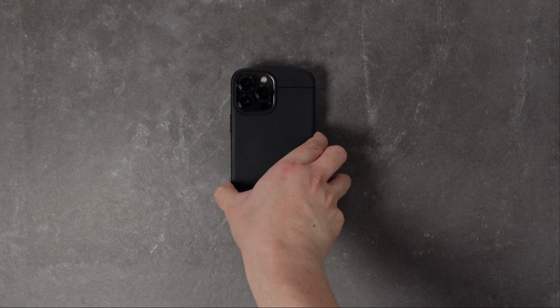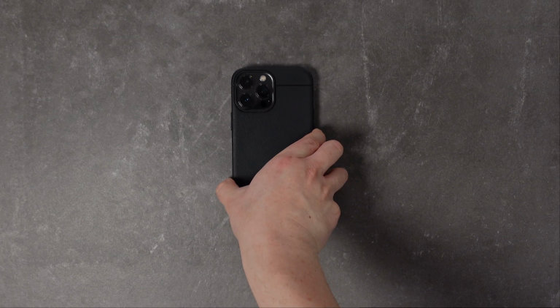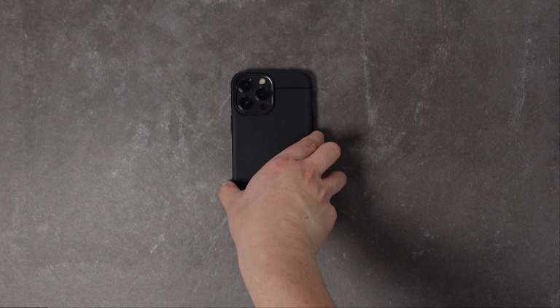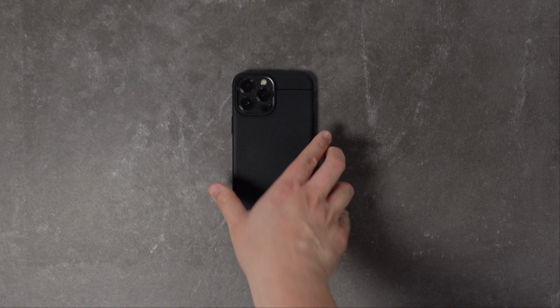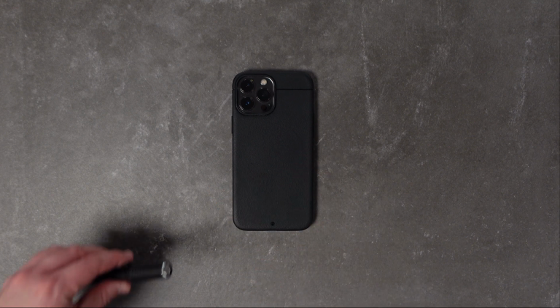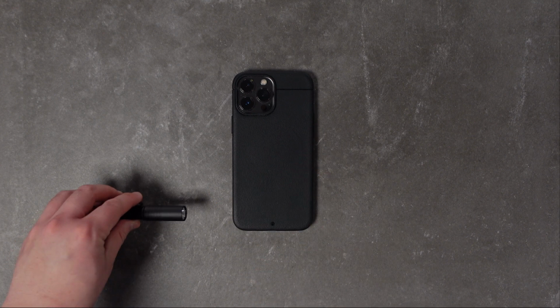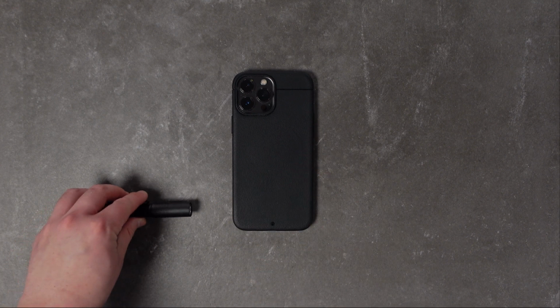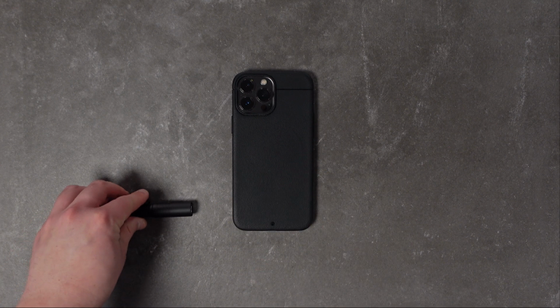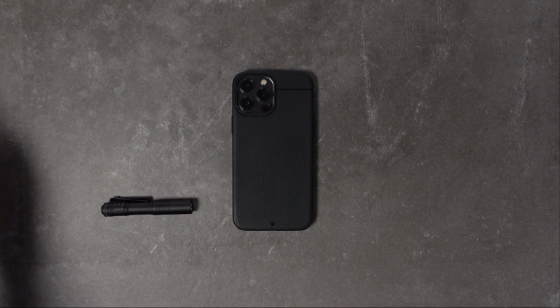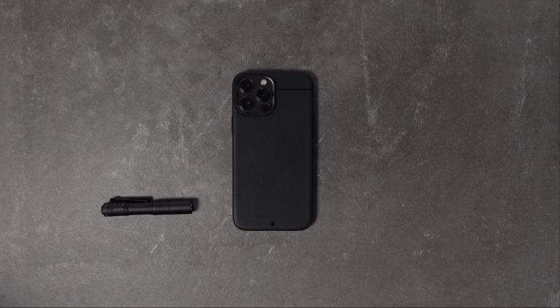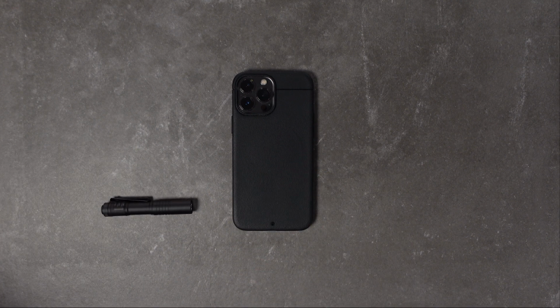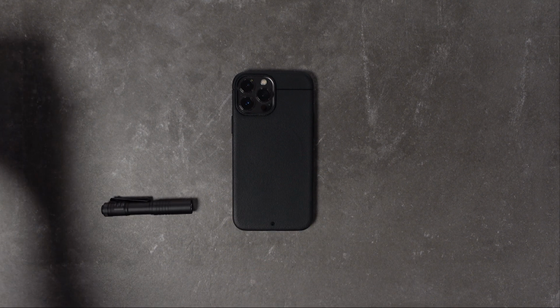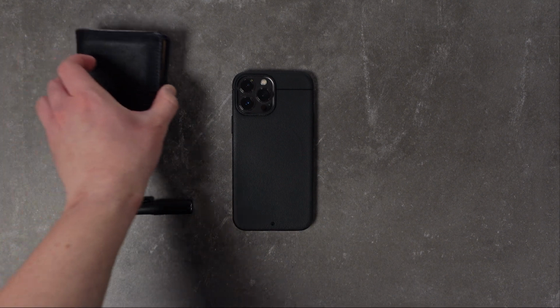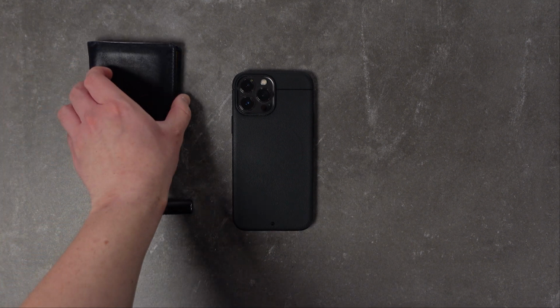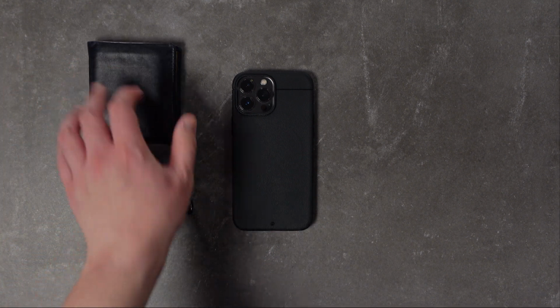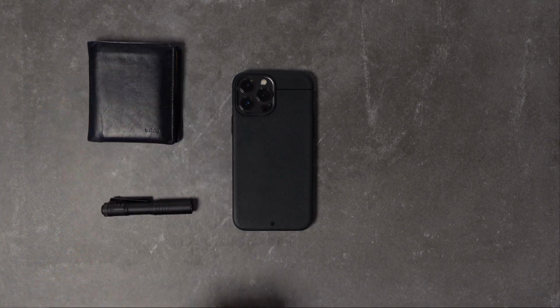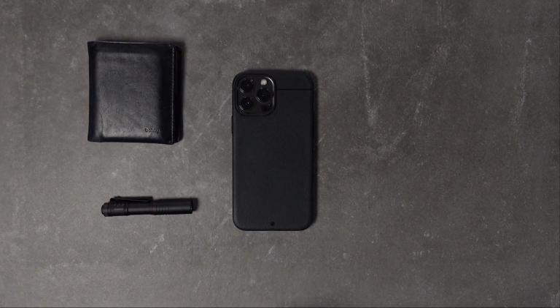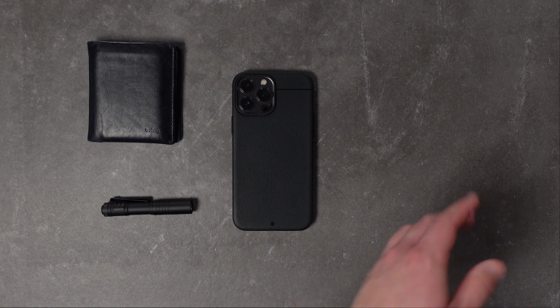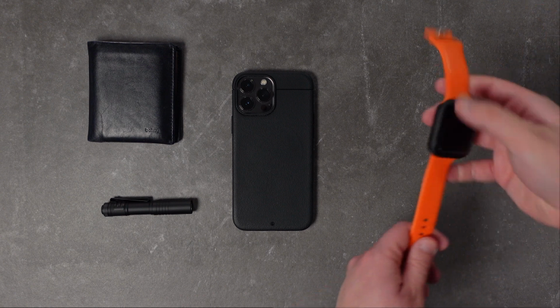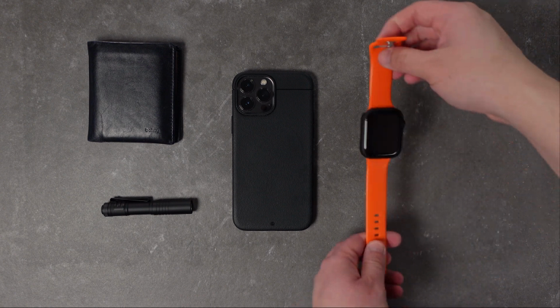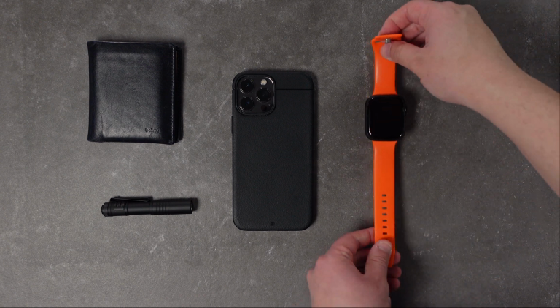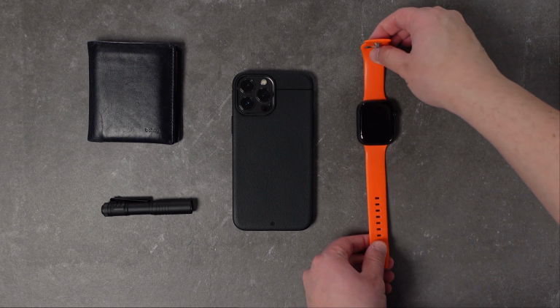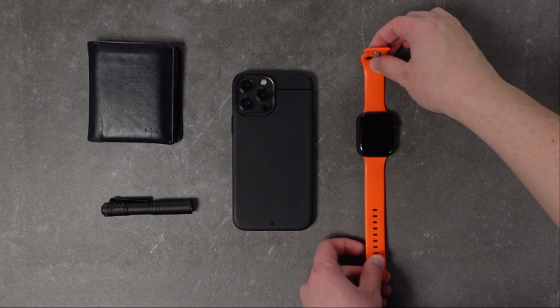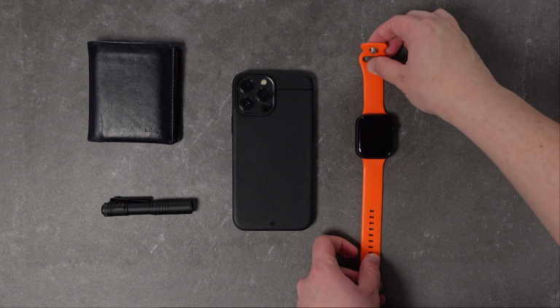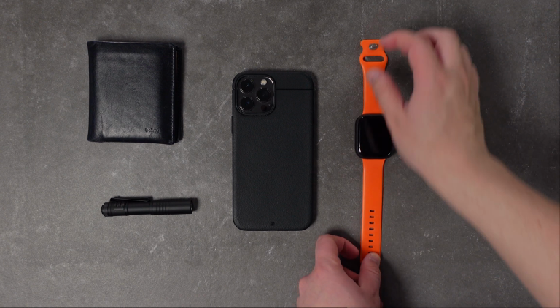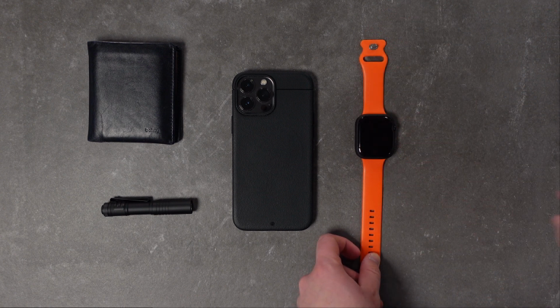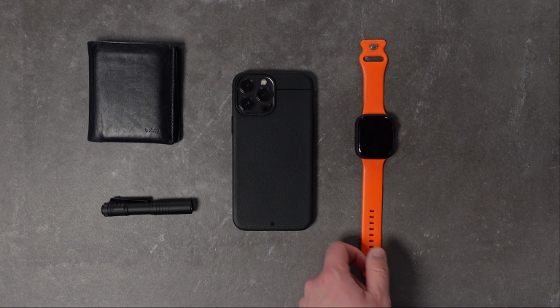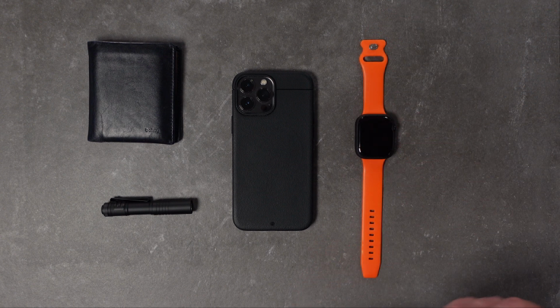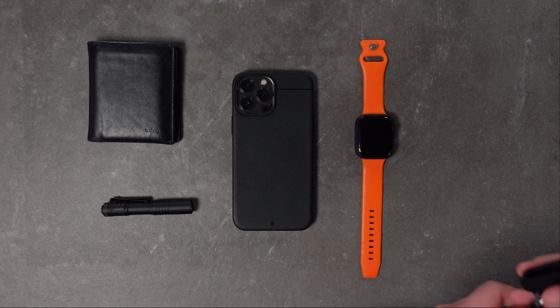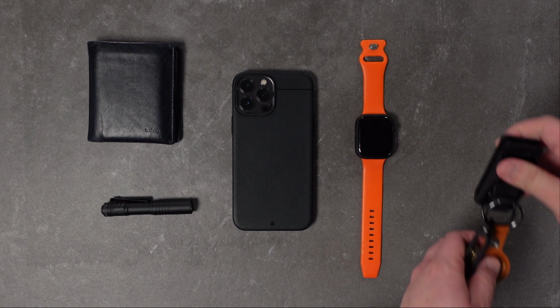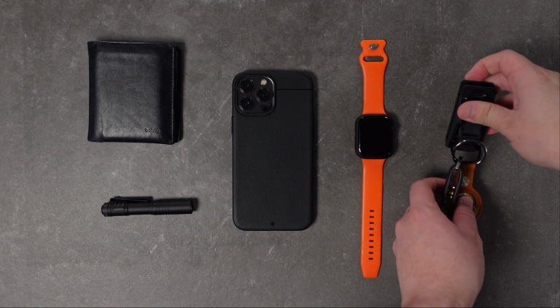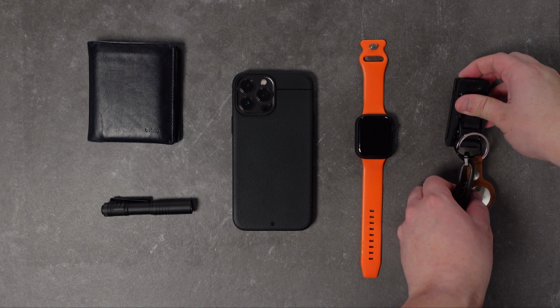So that's it for my updated EDC for 2023. I hope you enjoyed seeing what's in my pocket. Let me know in the comments below what your must-have EDC items are. Don't forget to like and subscribe for more videos like this one.